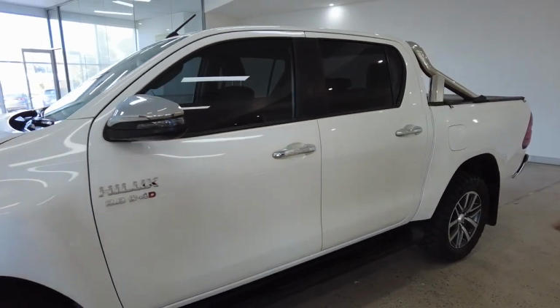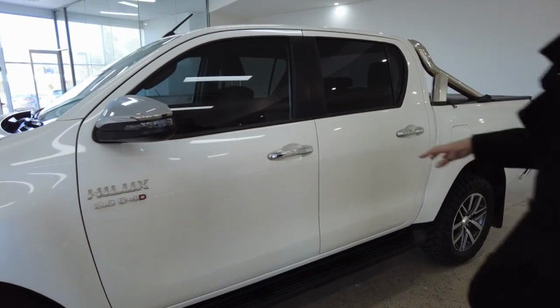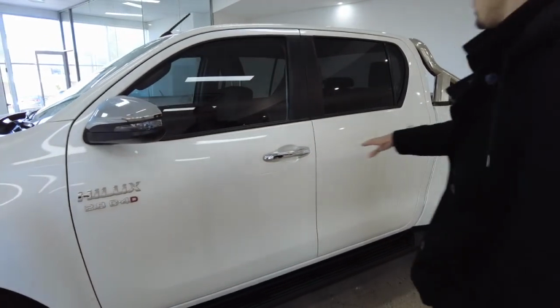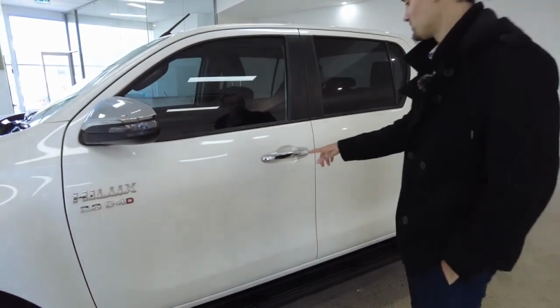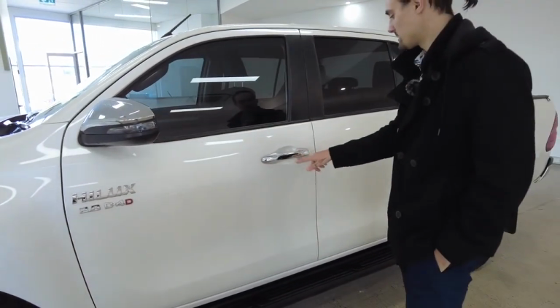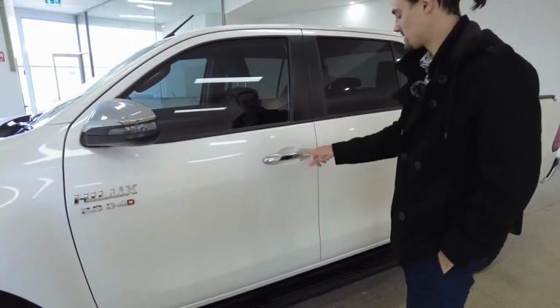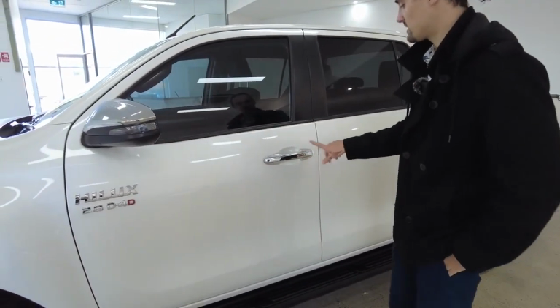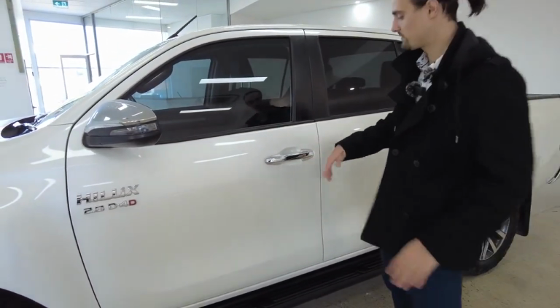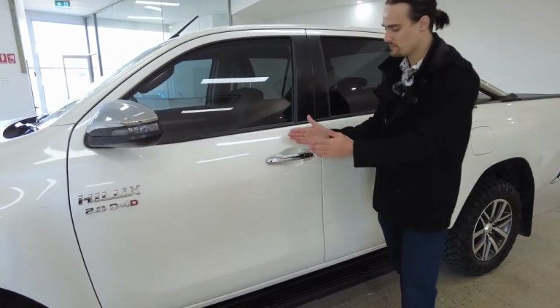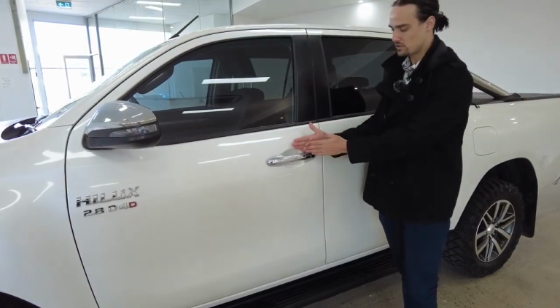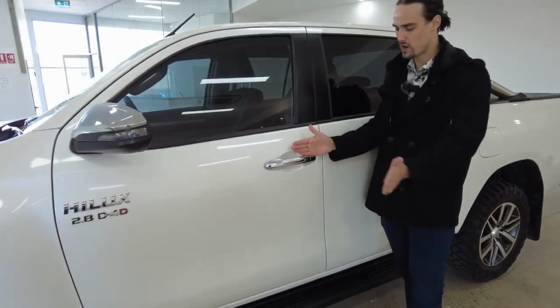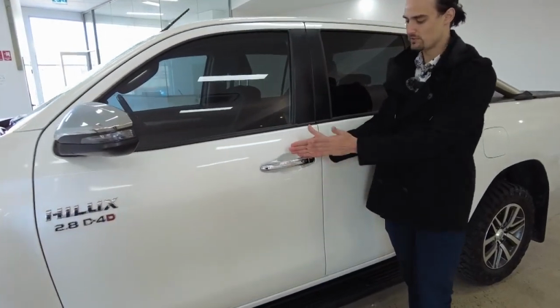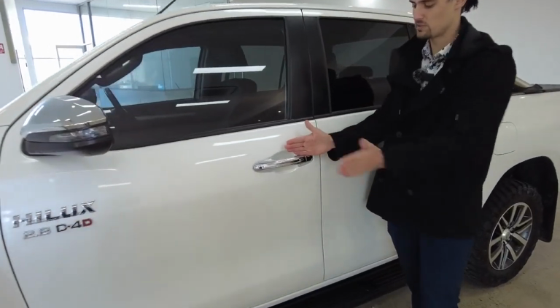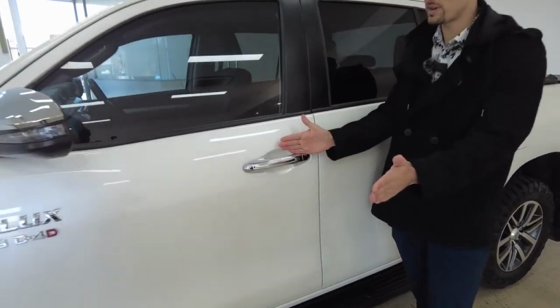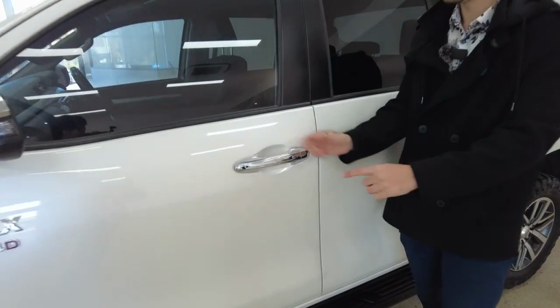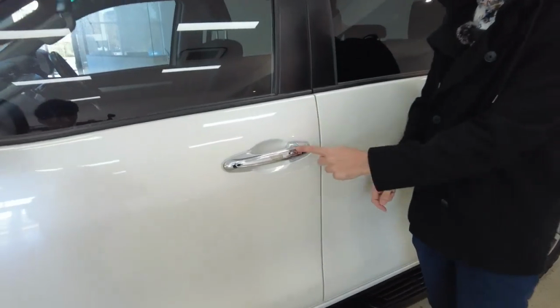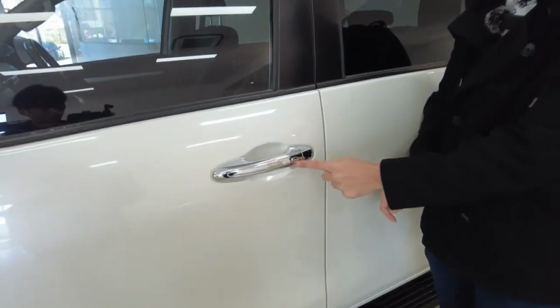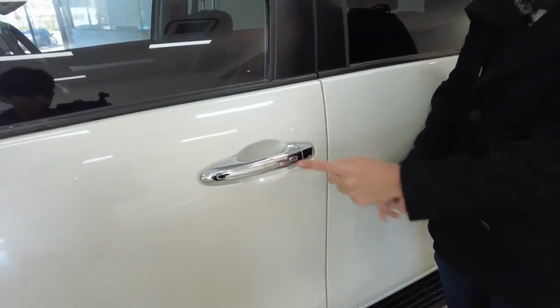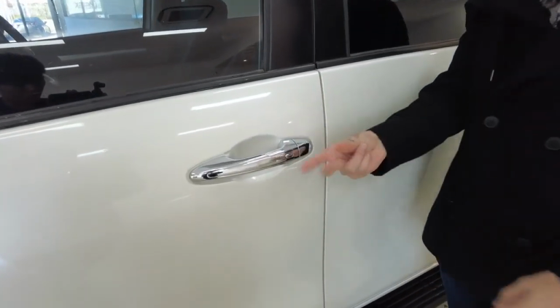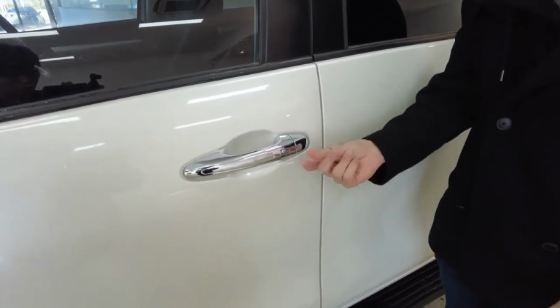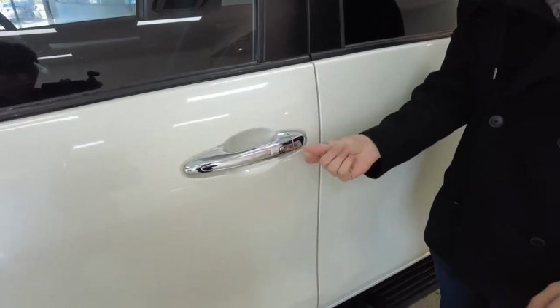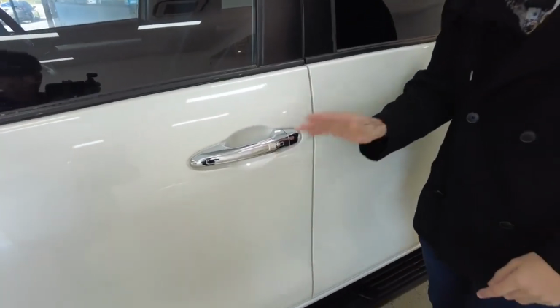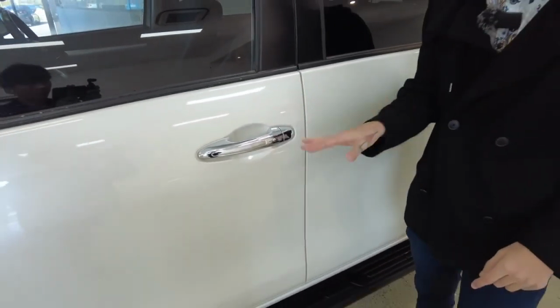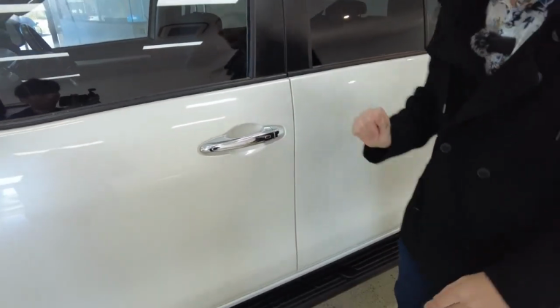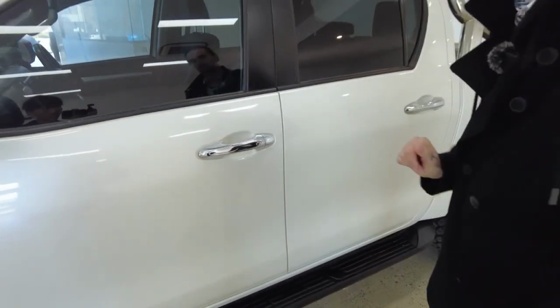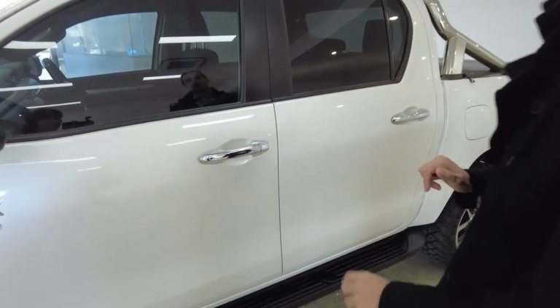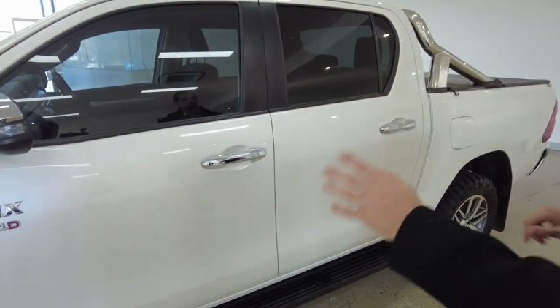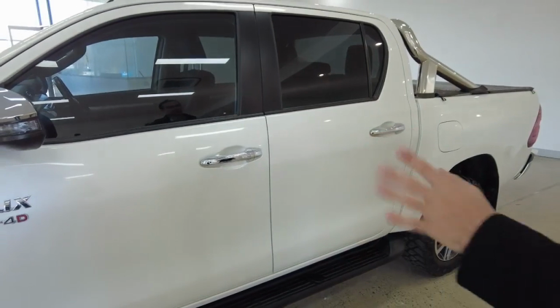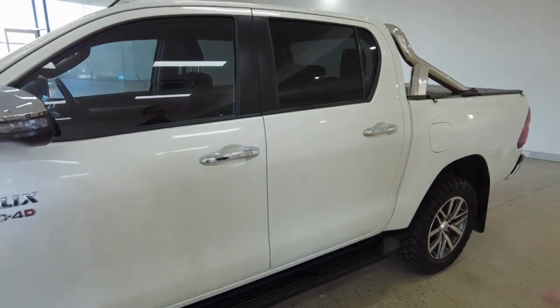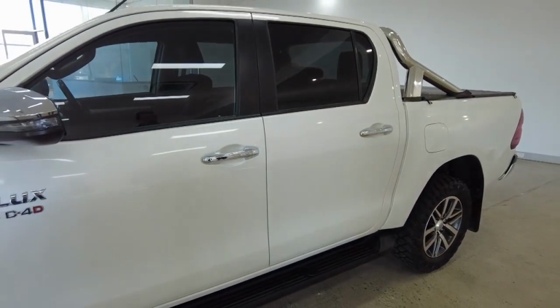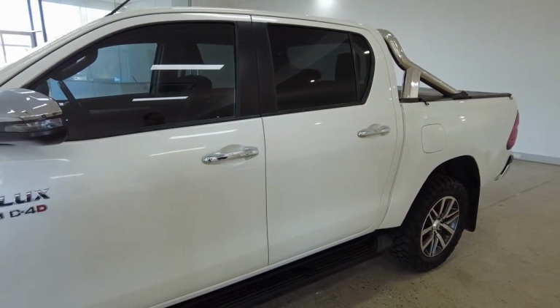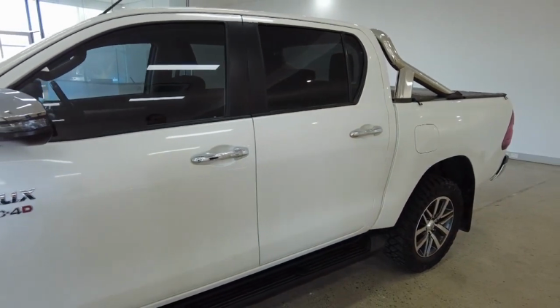Your chrome handlebars have the keyless entry feature. As long as the fob of the vehicle is within range, press this button and it's going to lock and unlock your car. It's super convenient. We've got some mild tint jobs upon the windows.